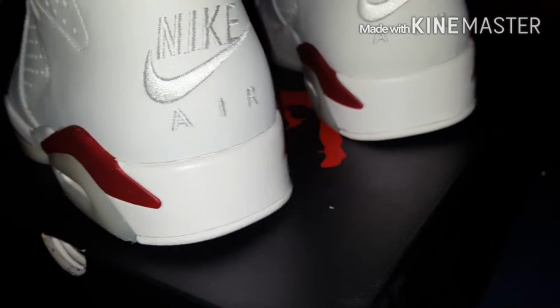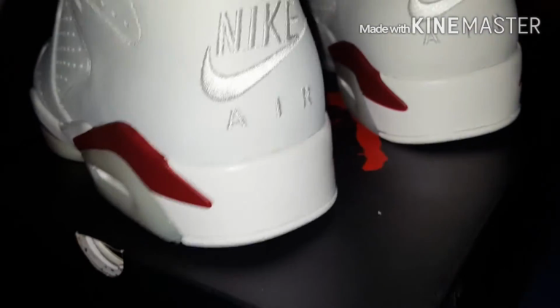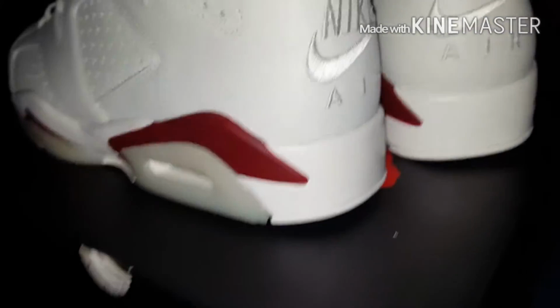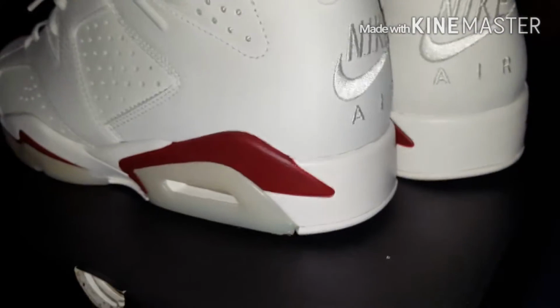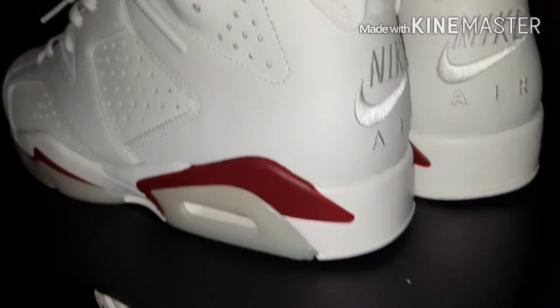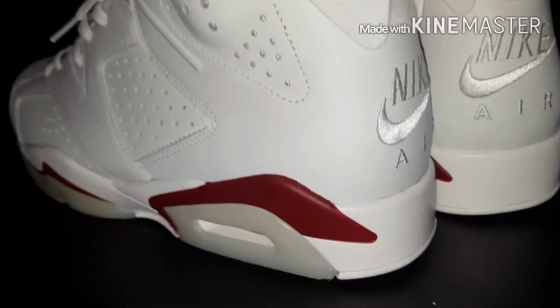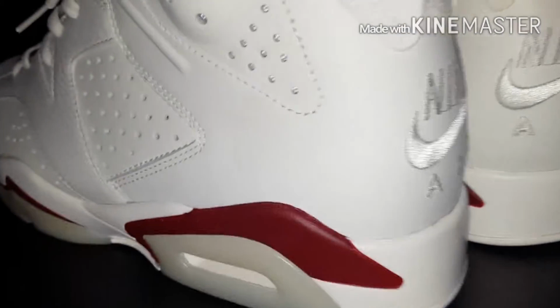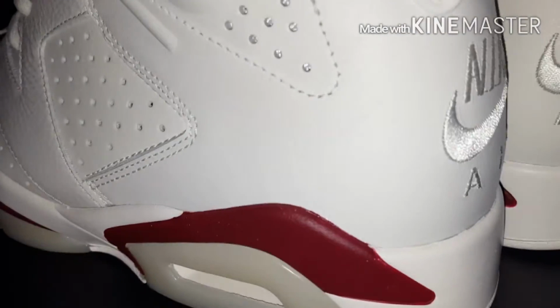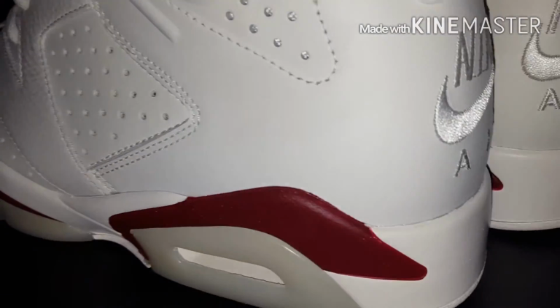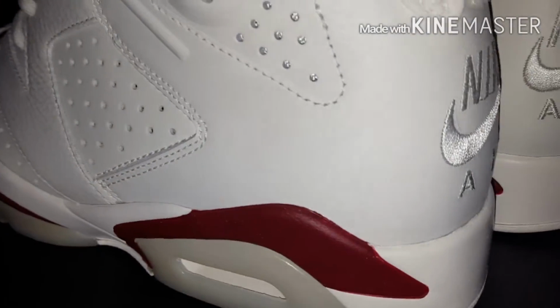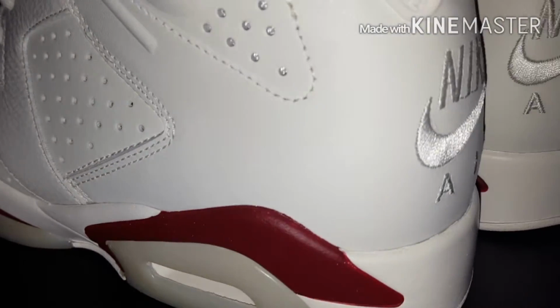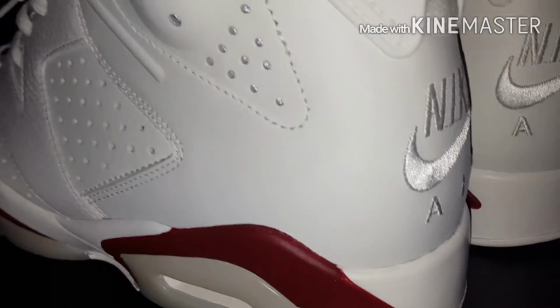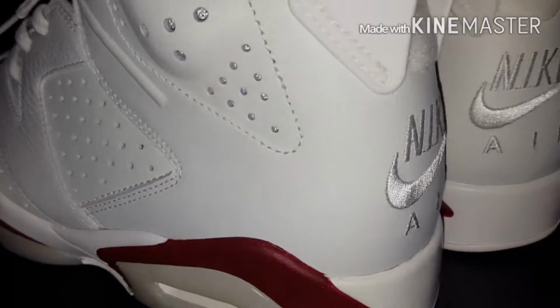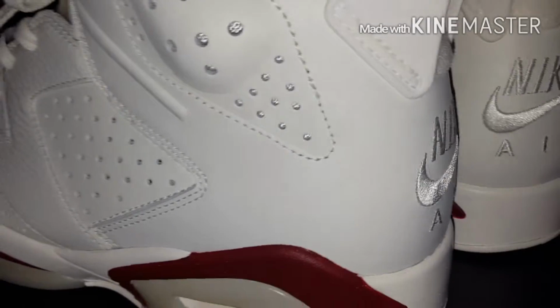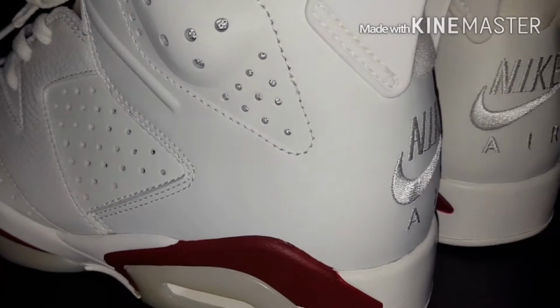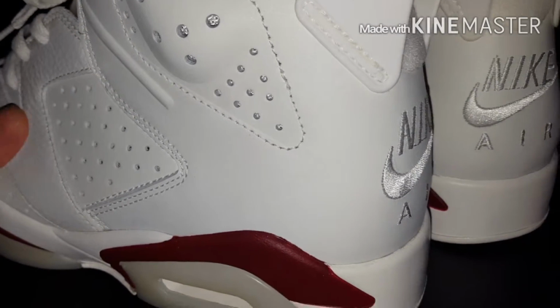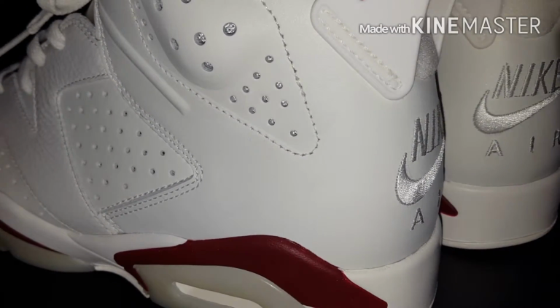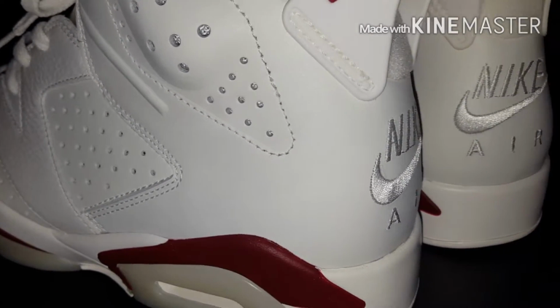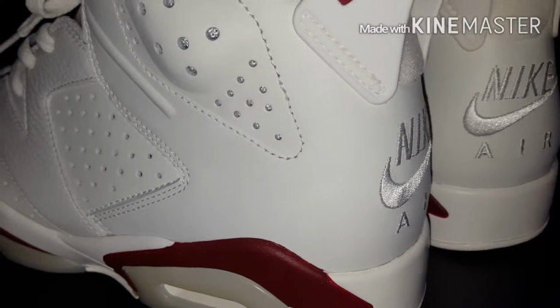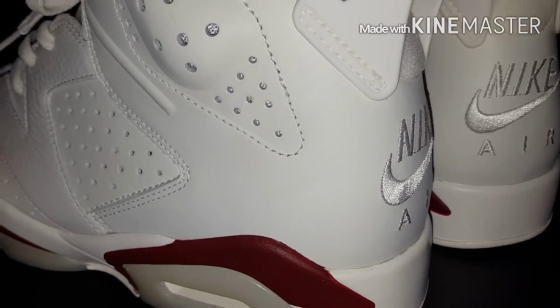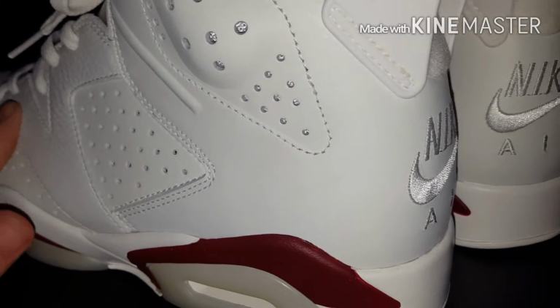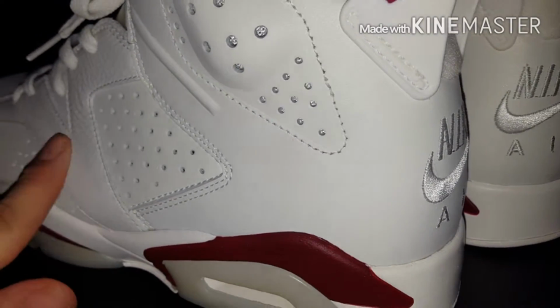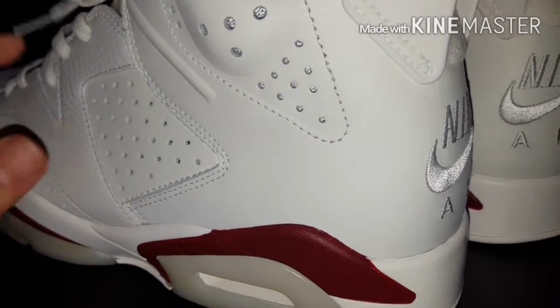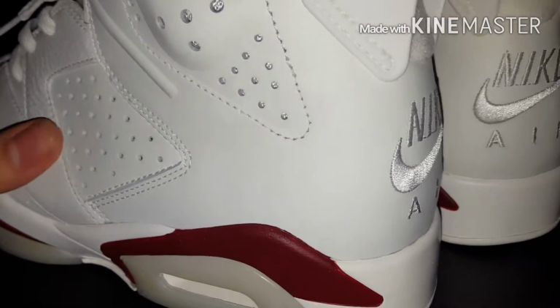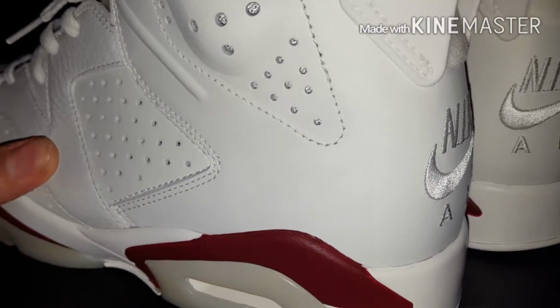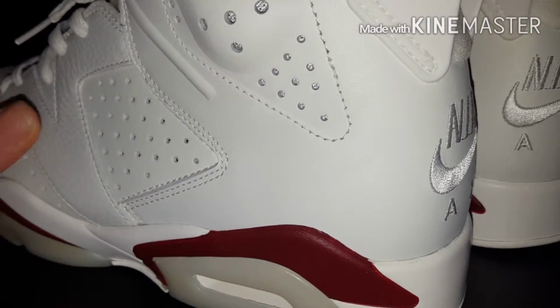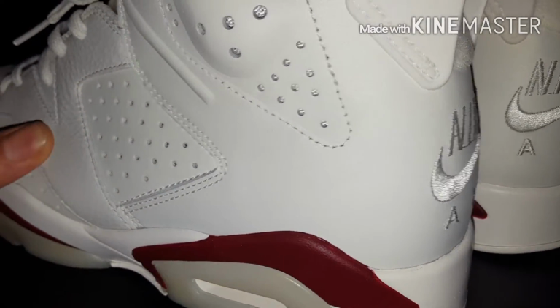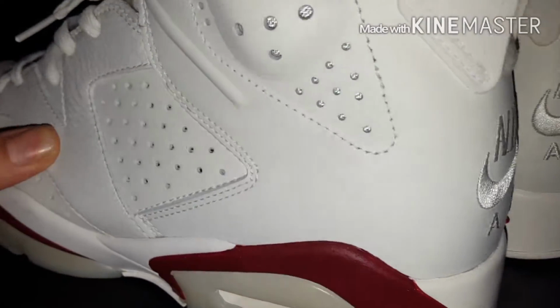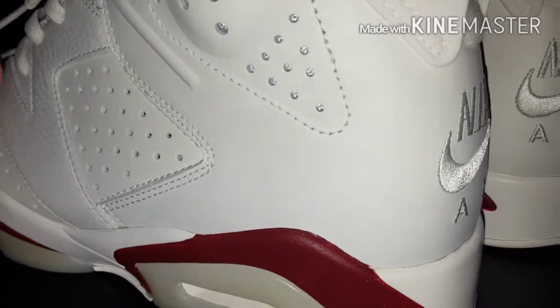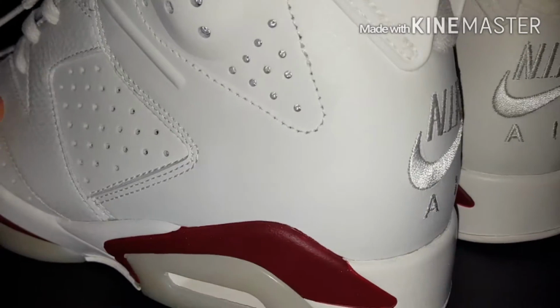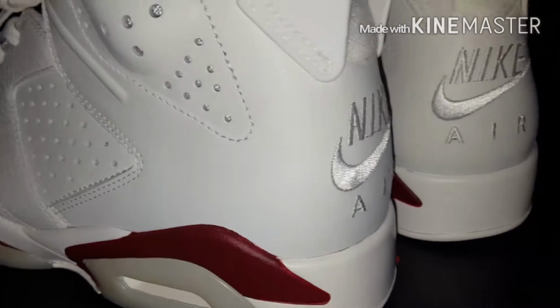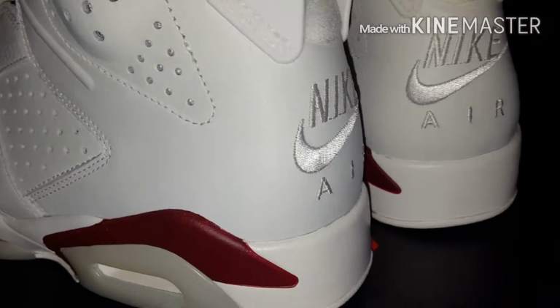The first colorway I wanted was the Breds. I thought they were nice, but it wasn't a must-have. I've seen some in hand and they were pretty nice, but they didn't have my size, so I had to get these from Nike.com.